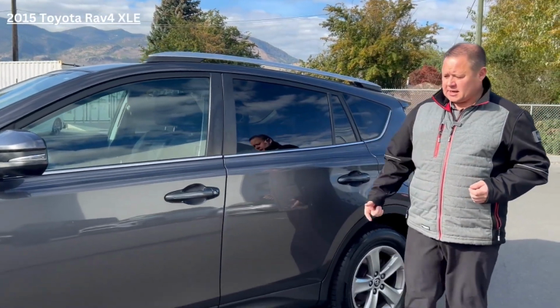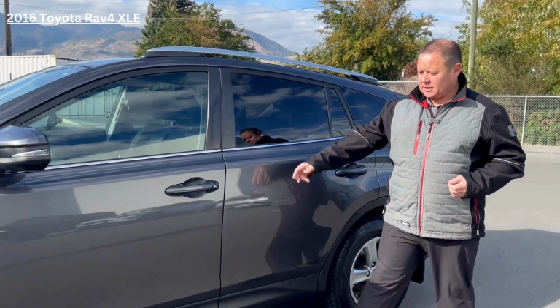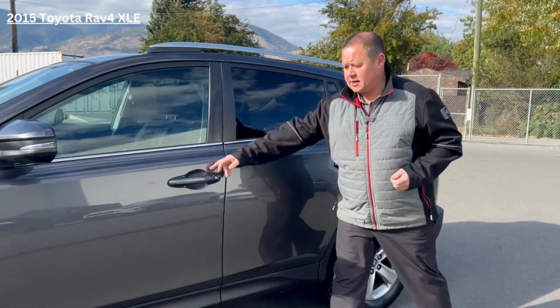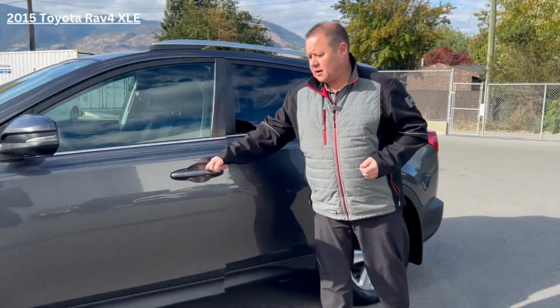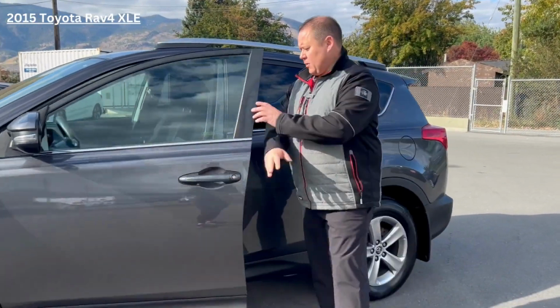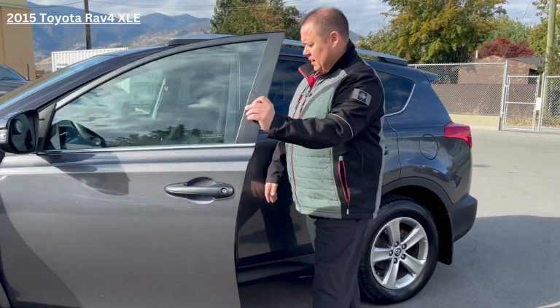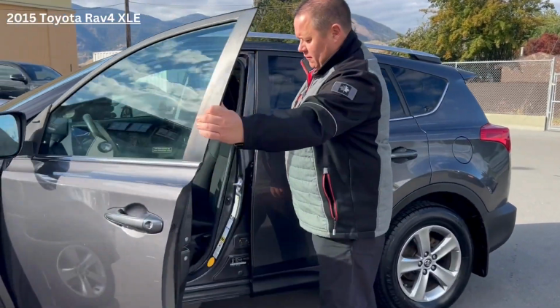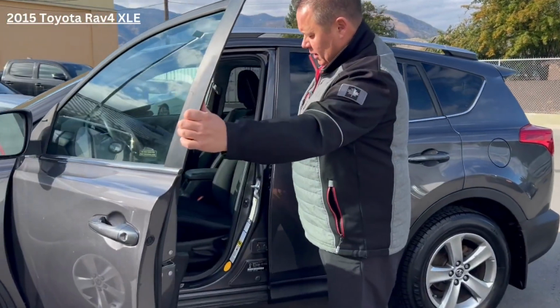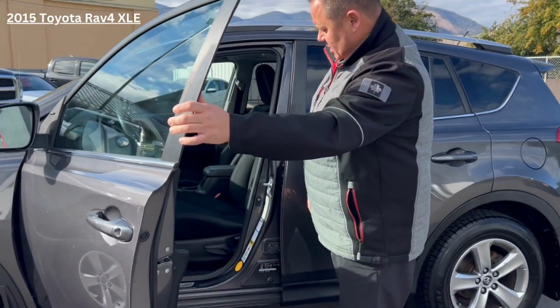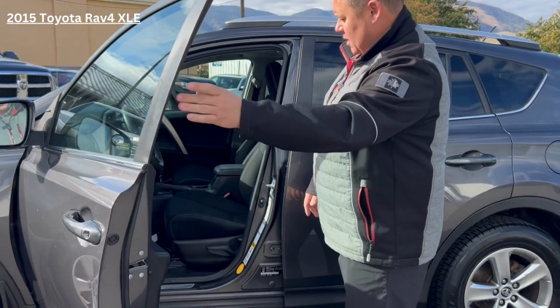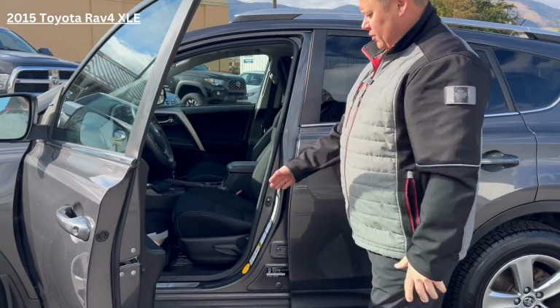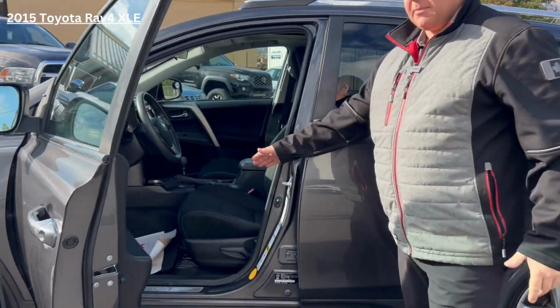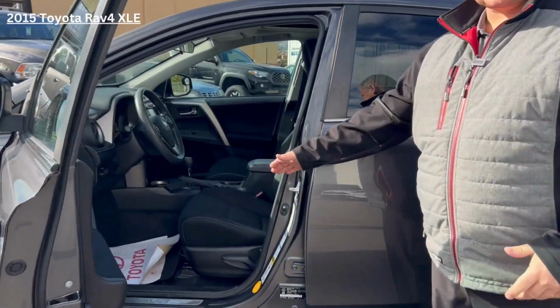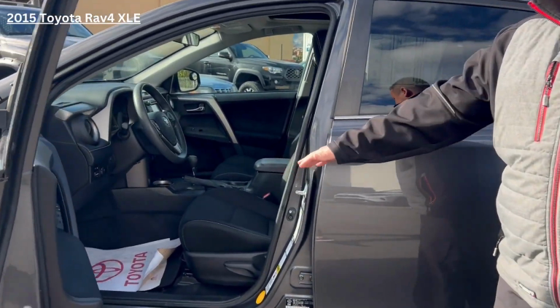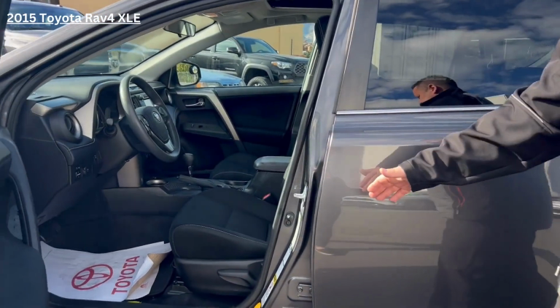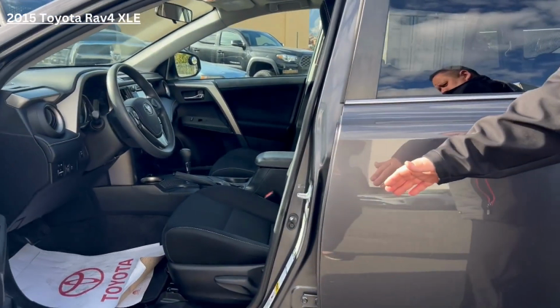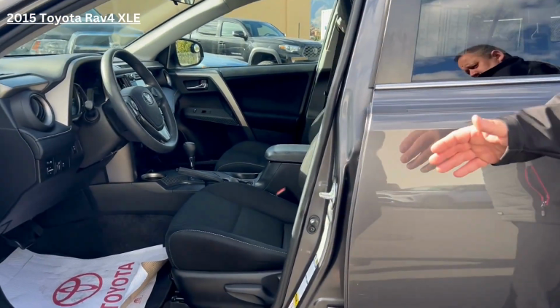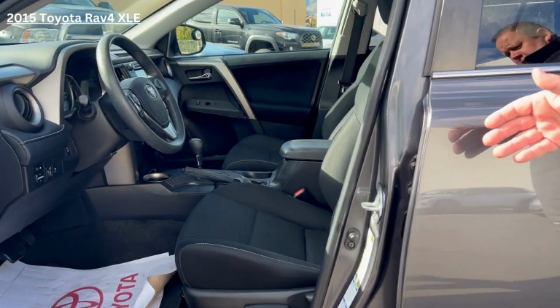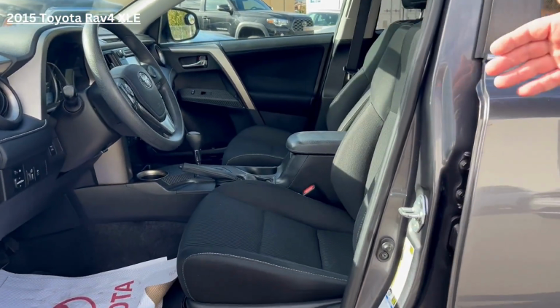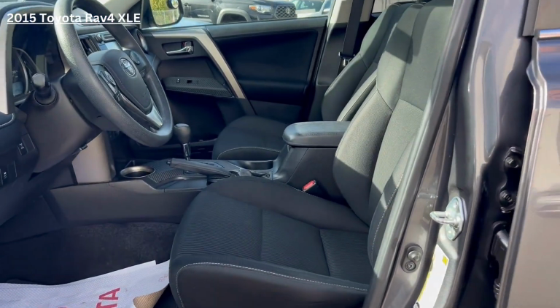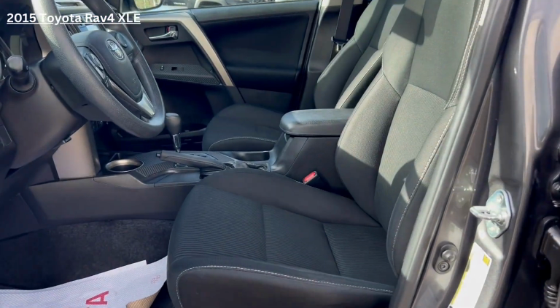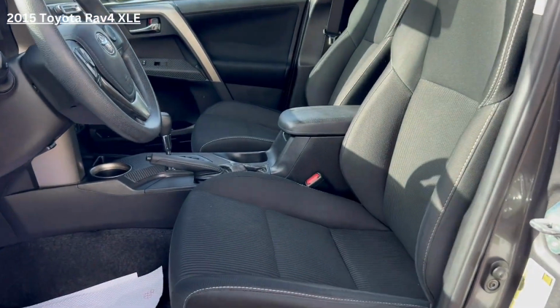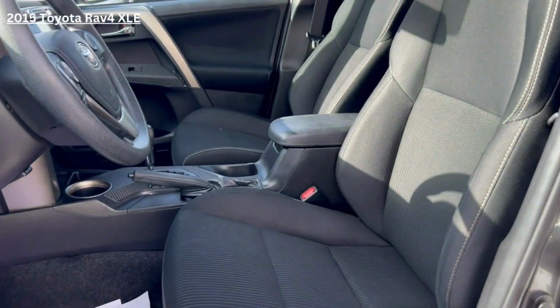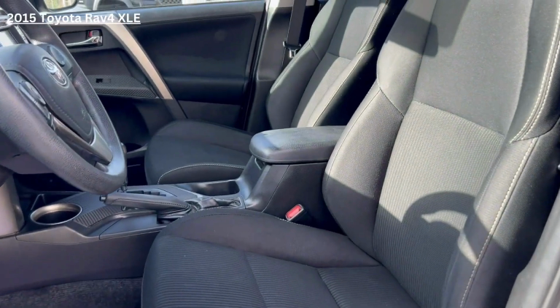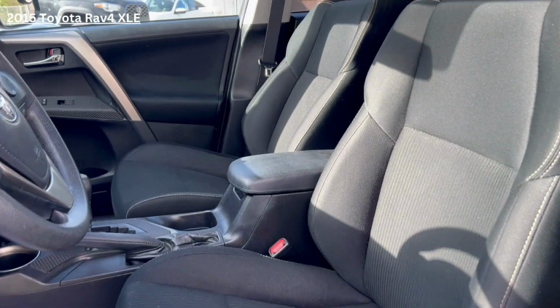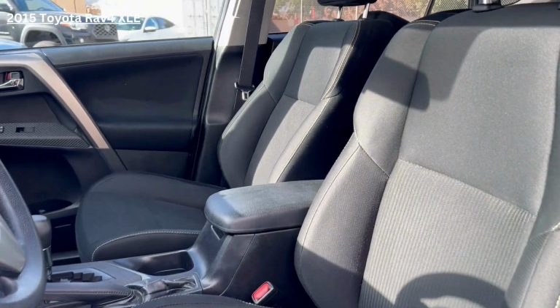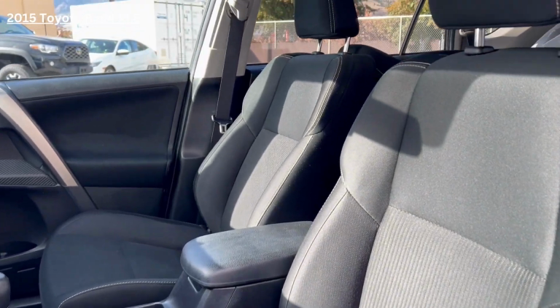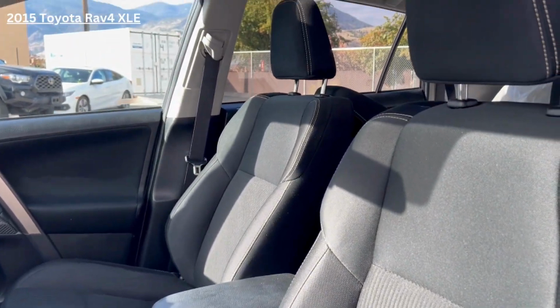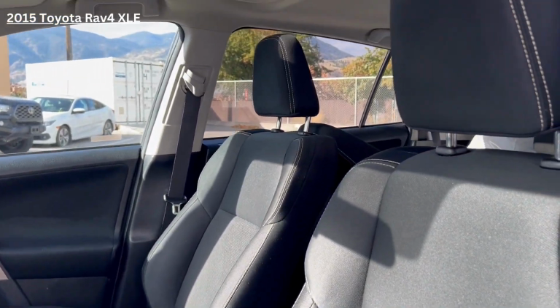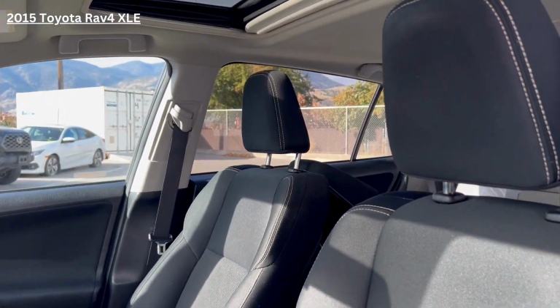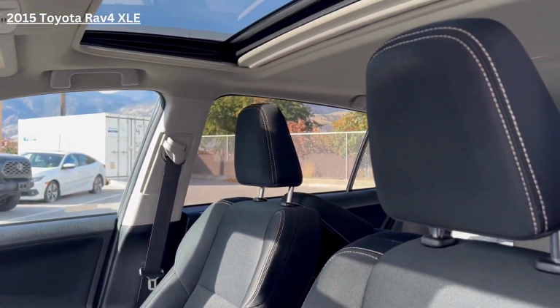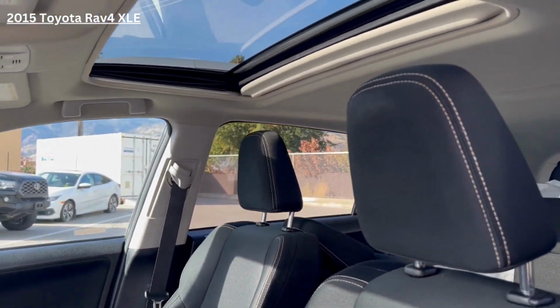Taking a look inside here, we have a very, very nice interior with a high bolster seat with the white stitching to give it a nice effect. And then we do have standard stuff: power windows, power mirrors, cruise control, and so on and so forth.